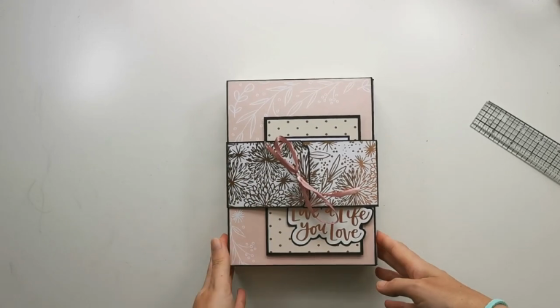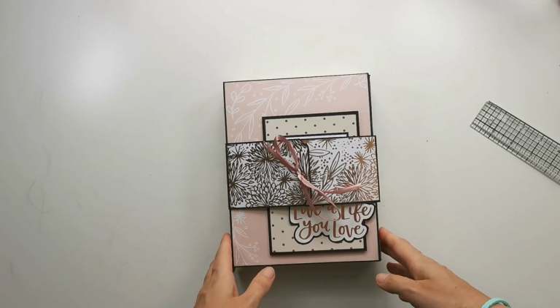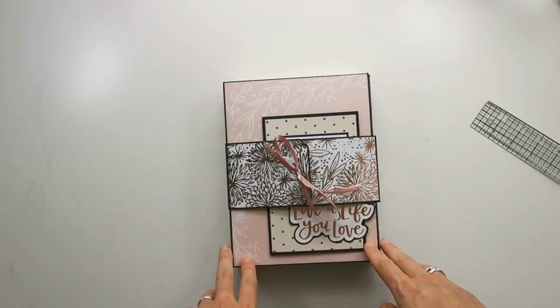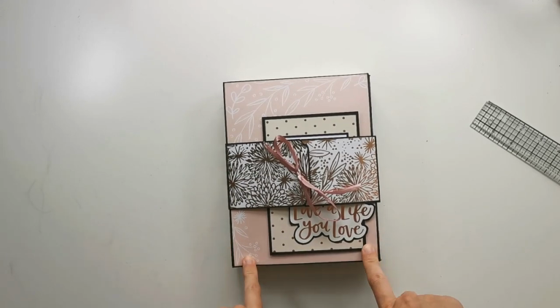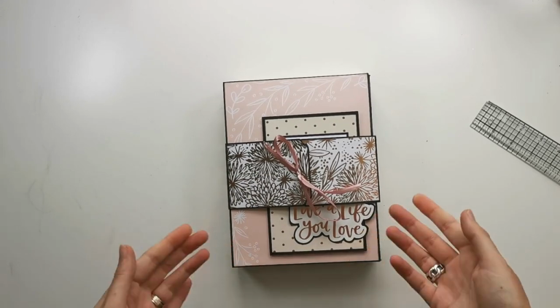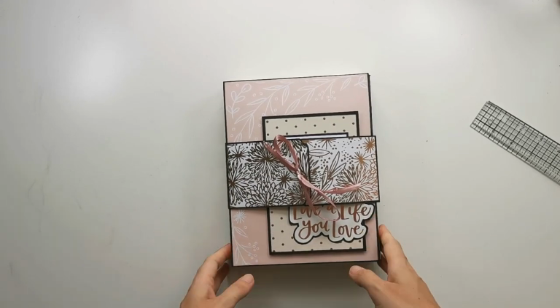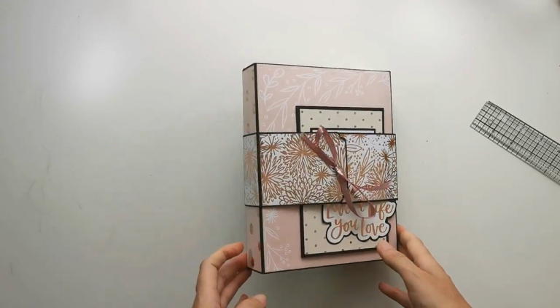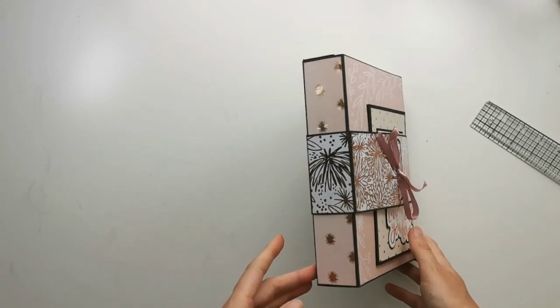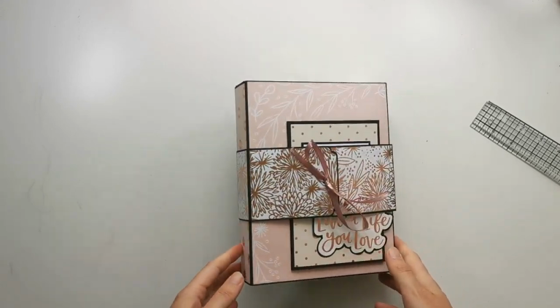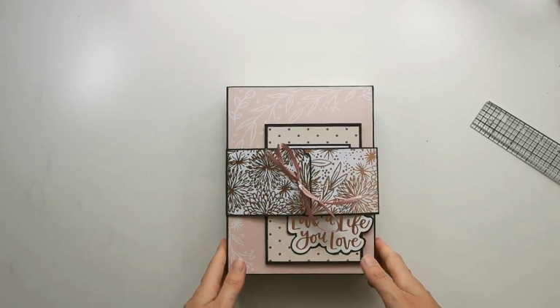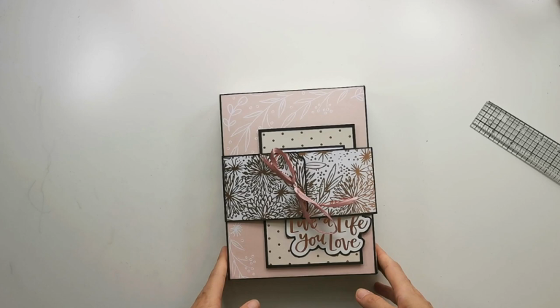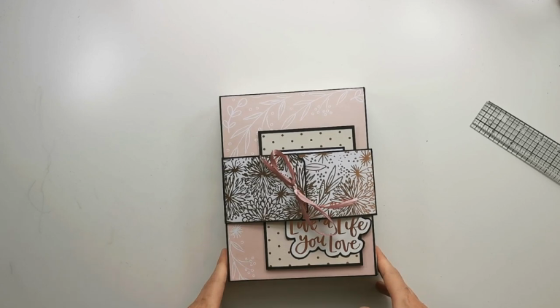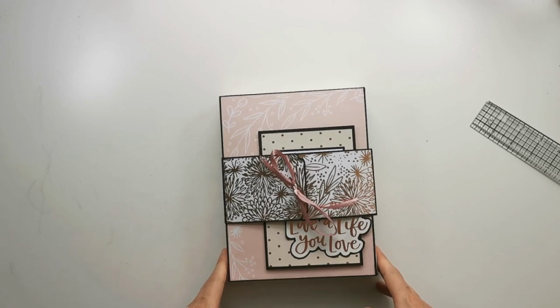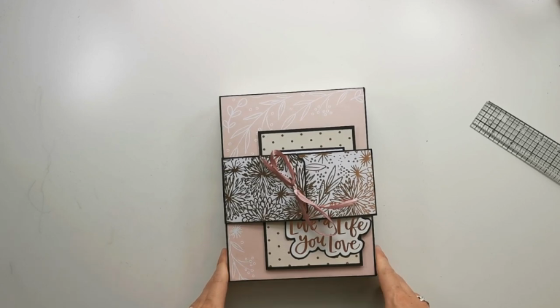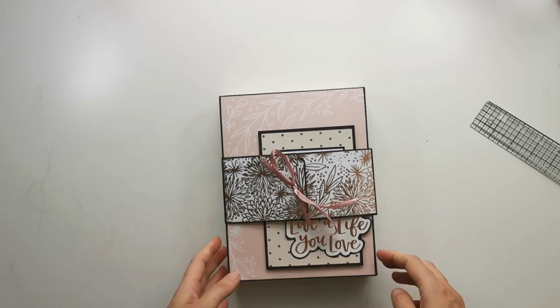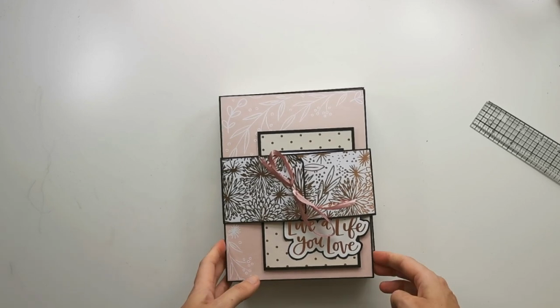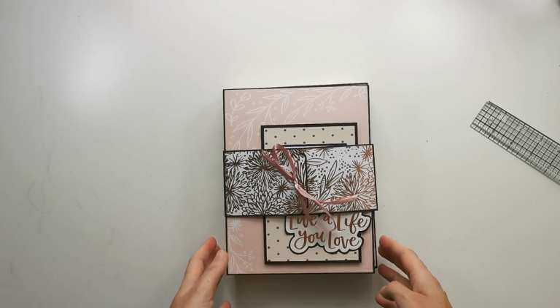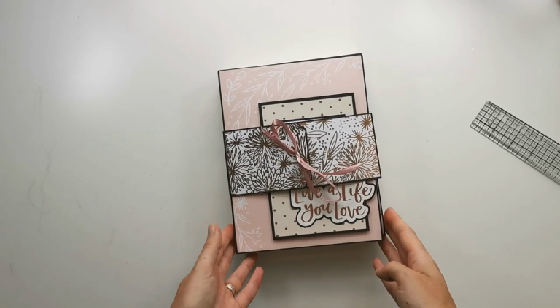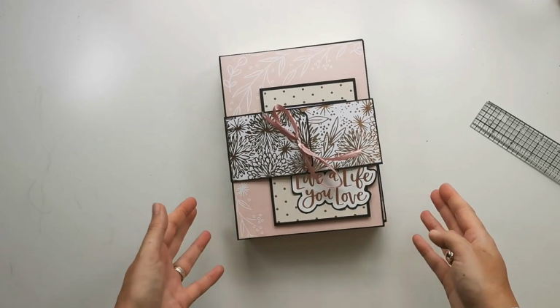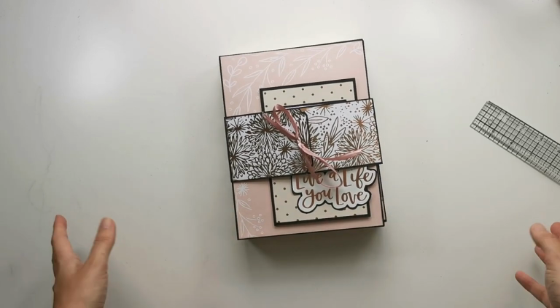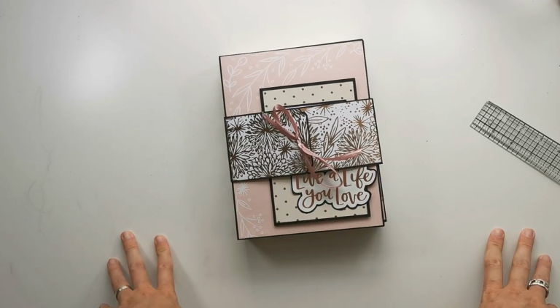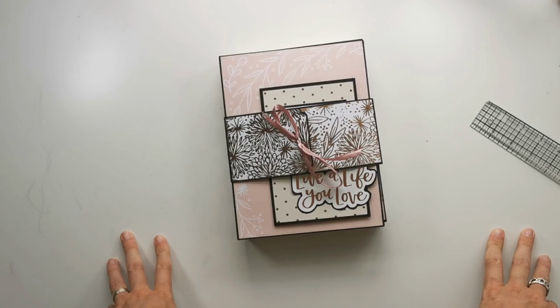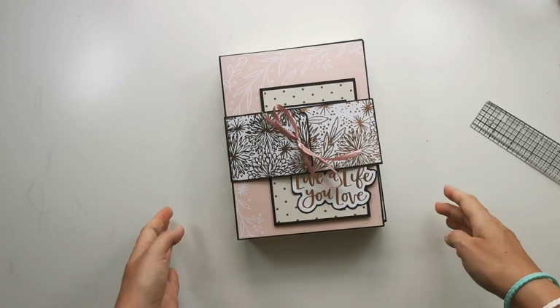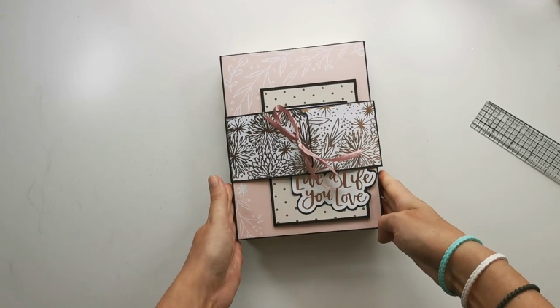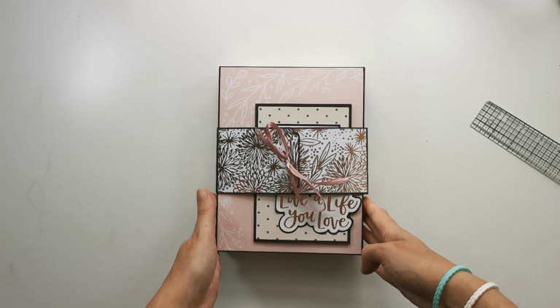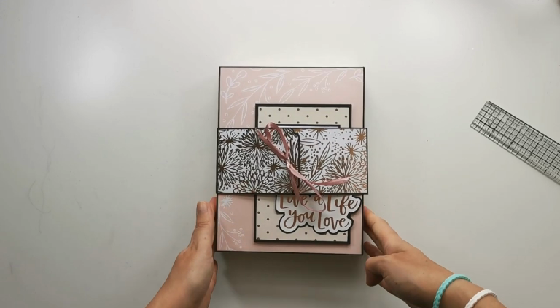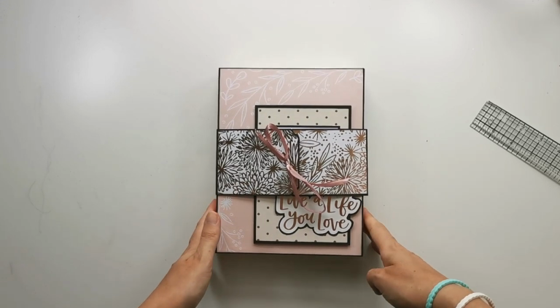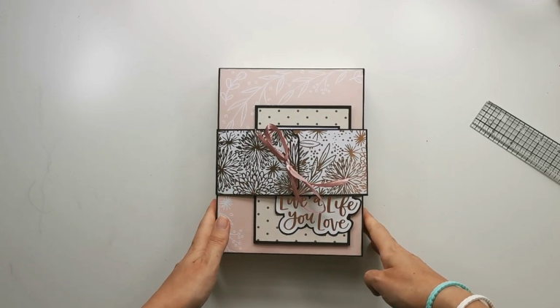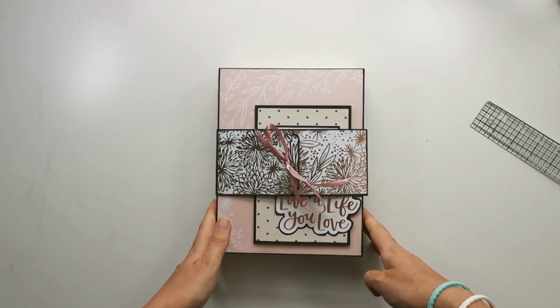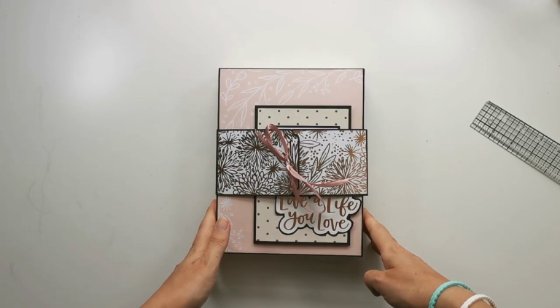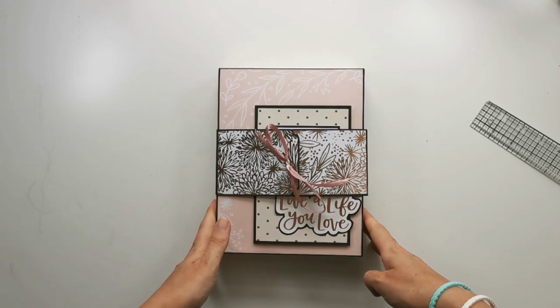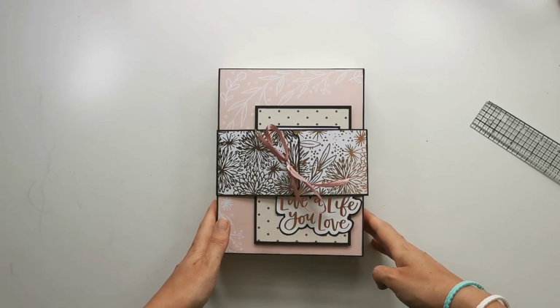I think it's a pretty fun project — just for some small photos, a gift inside, or something you want to keepsake. It's pretty fun and pretty easy to make, with a great result. I hope you enjoy it — thank you for watching and enjoy the rest of your day!